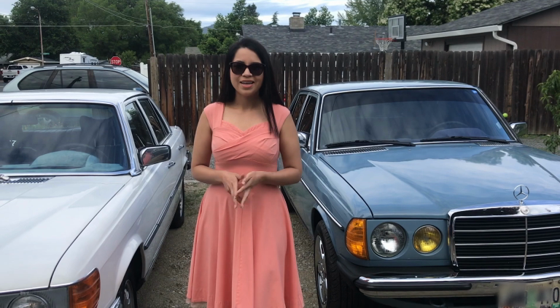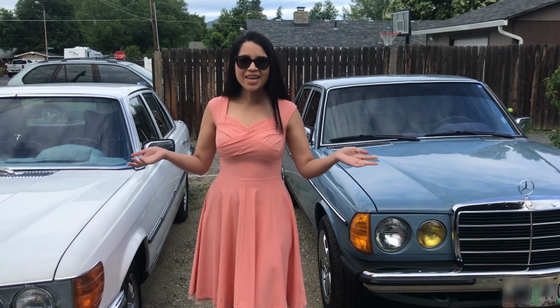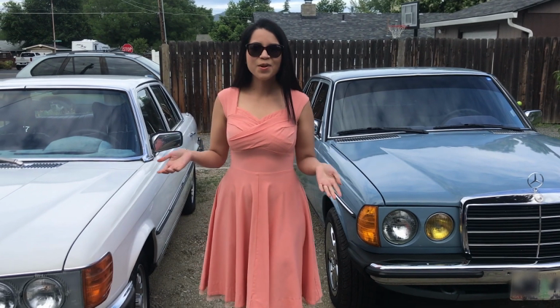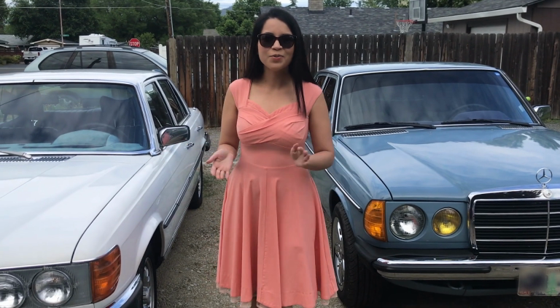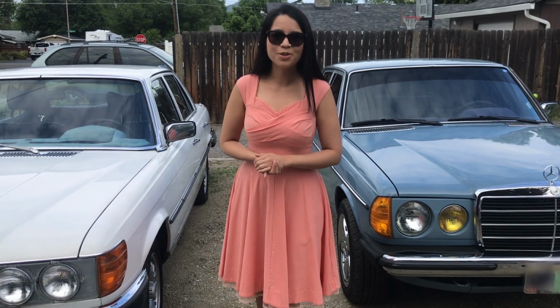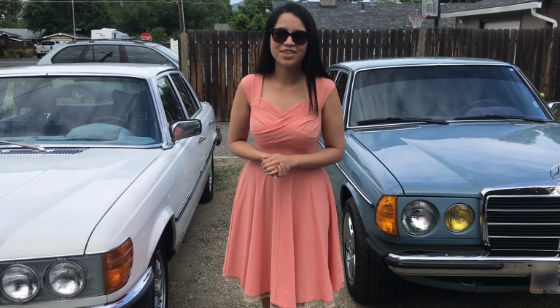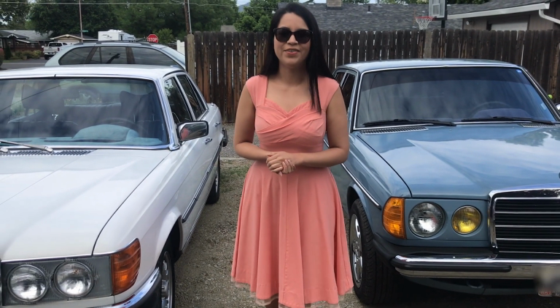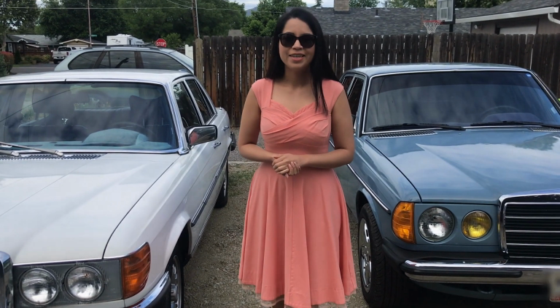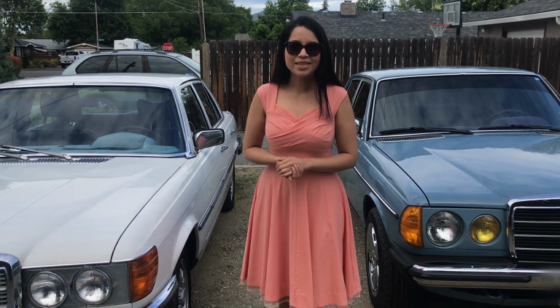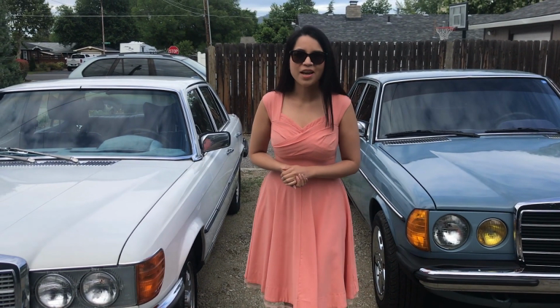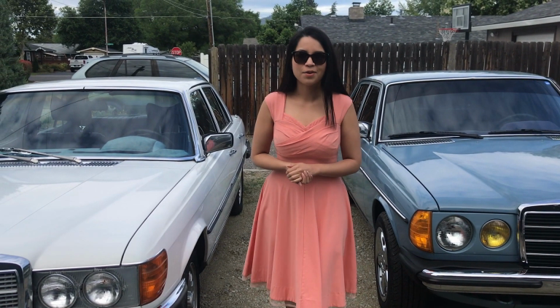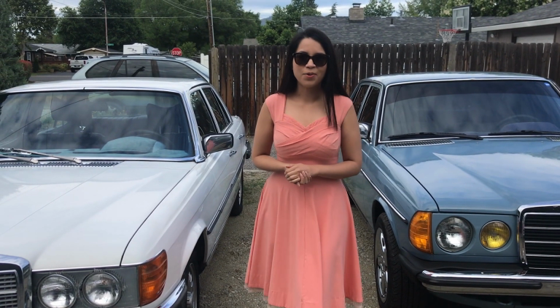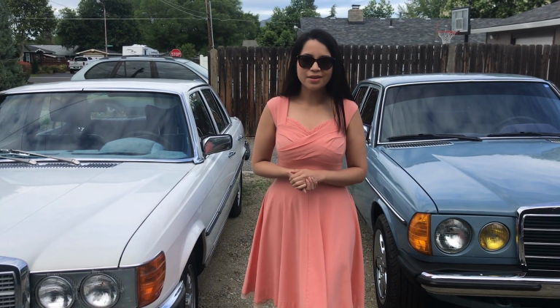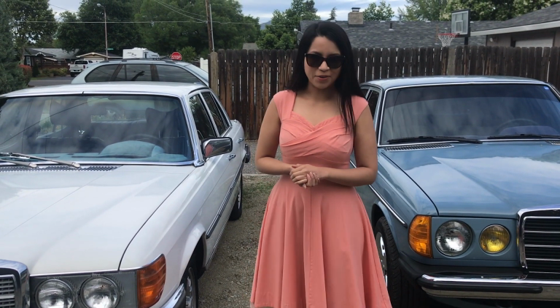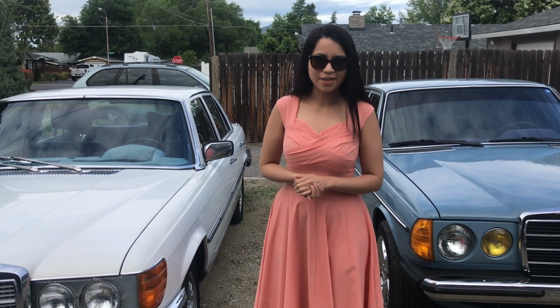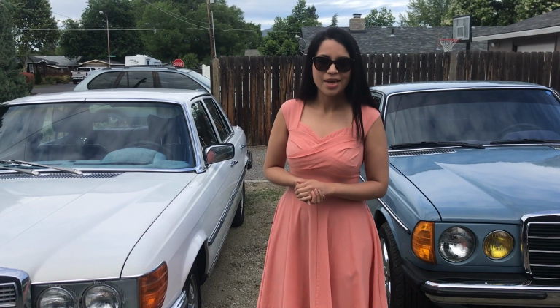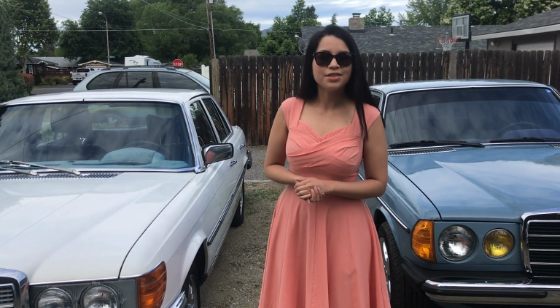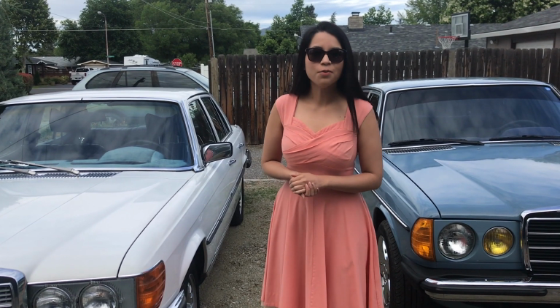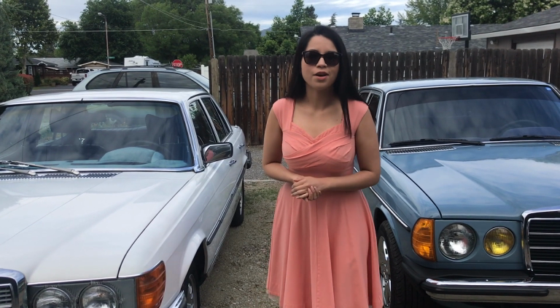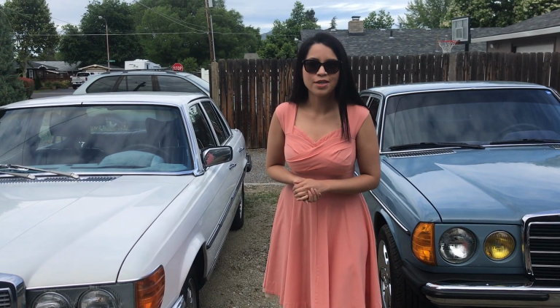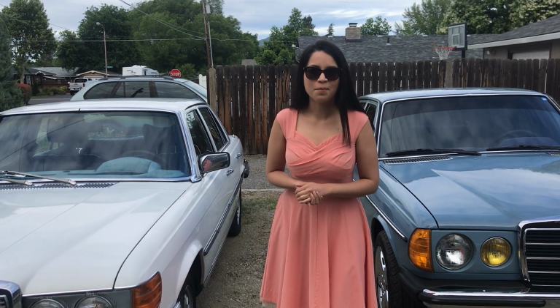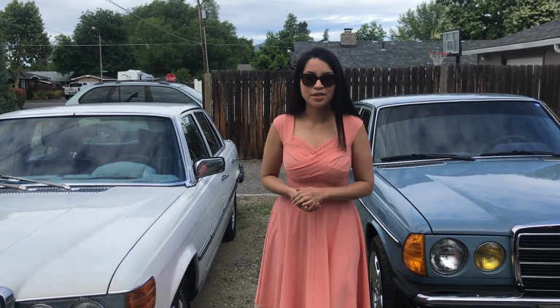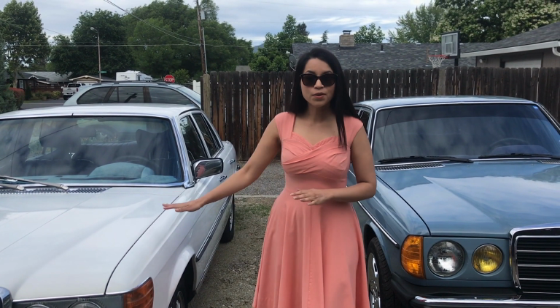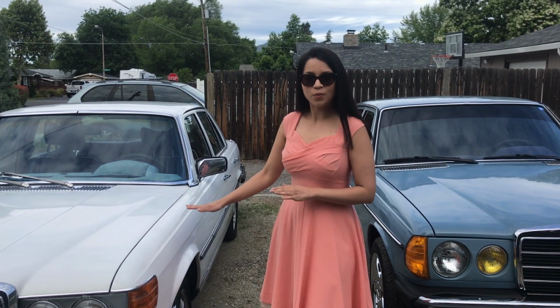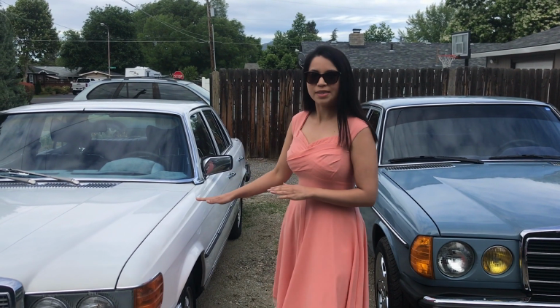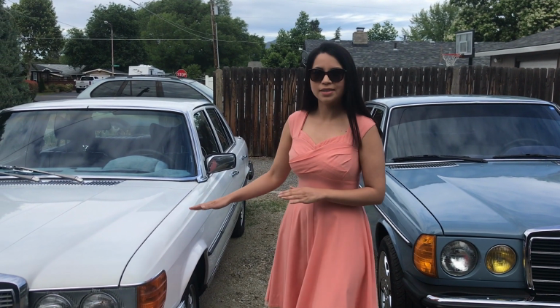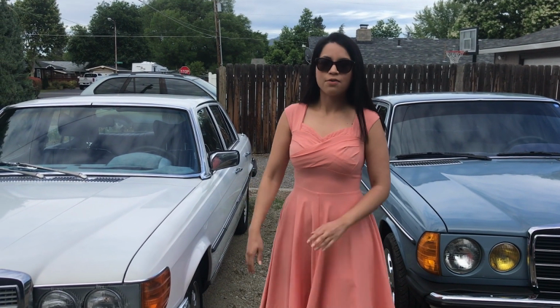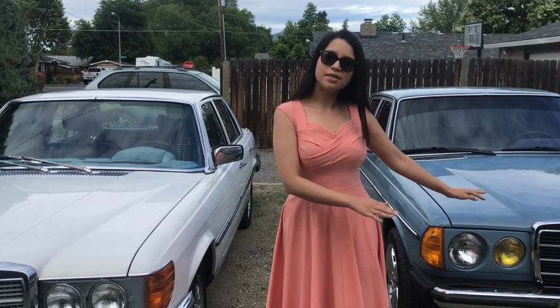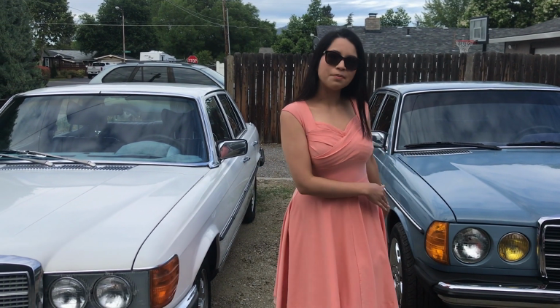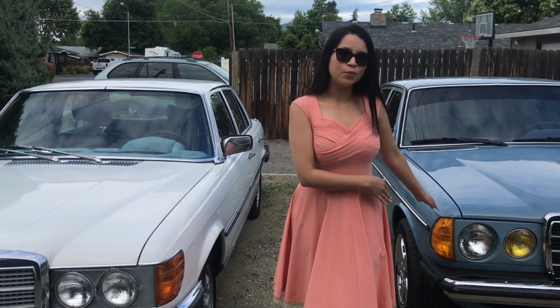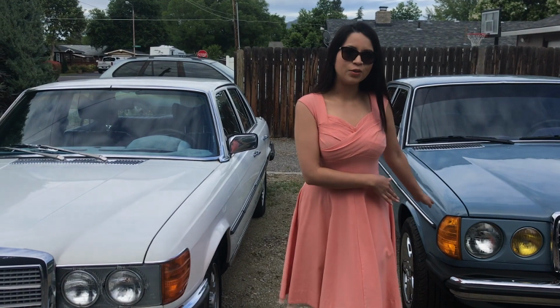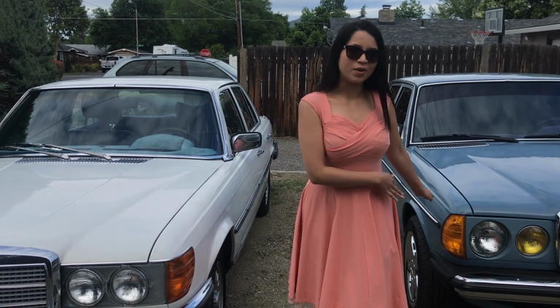Hi everyone, welcome to my channel. This is where I talk about what I learn about cars, and today I want to talk to you about the W116 versus the W123.